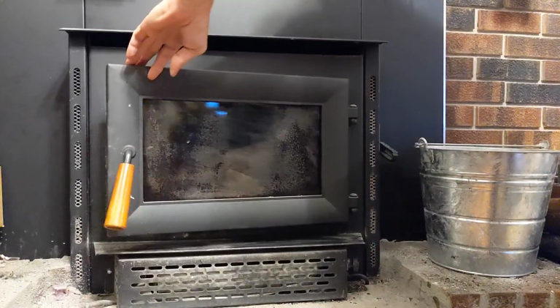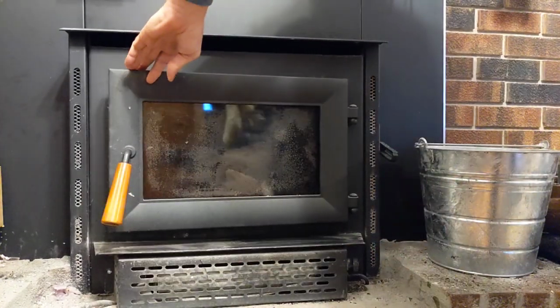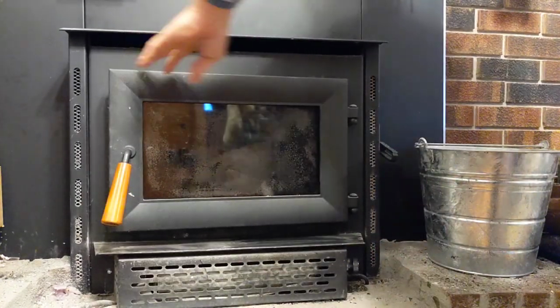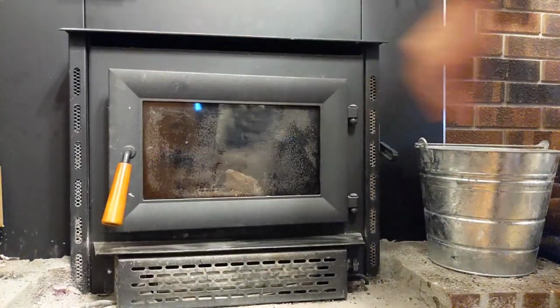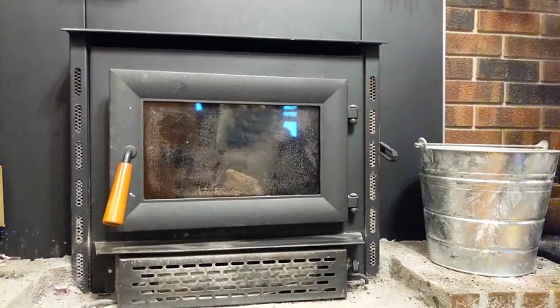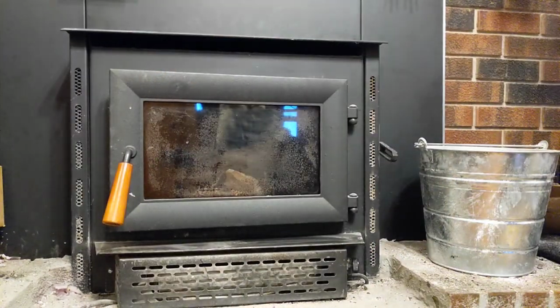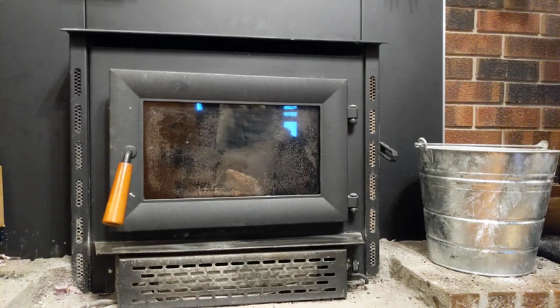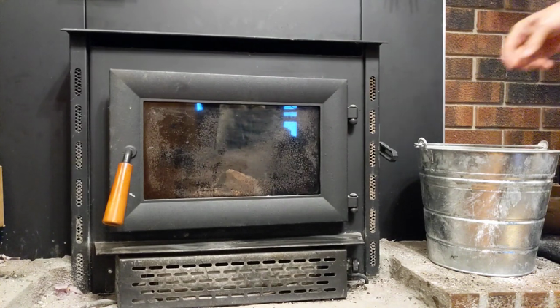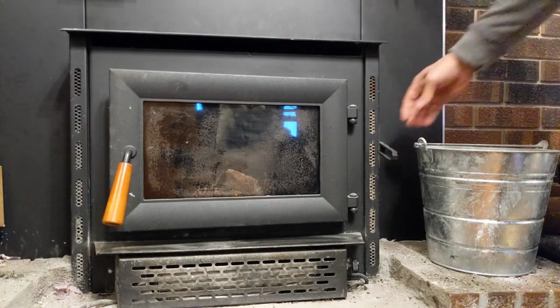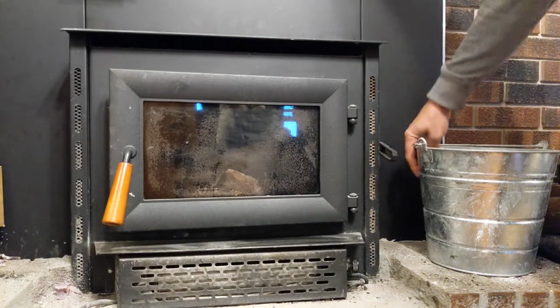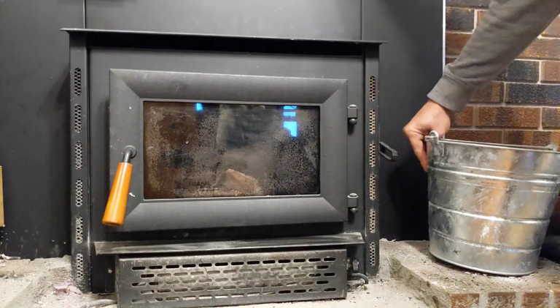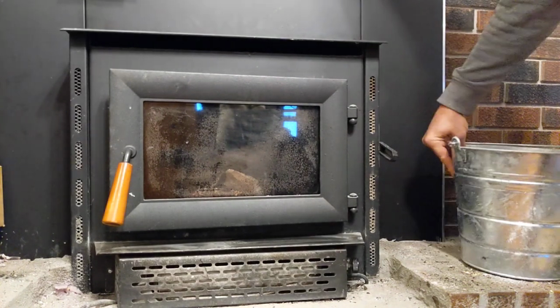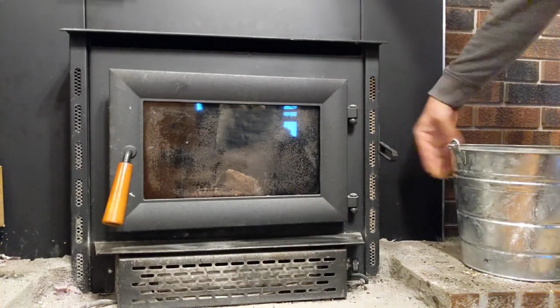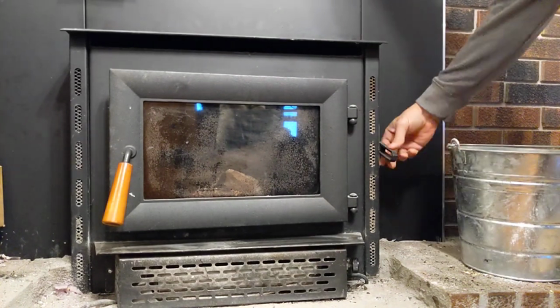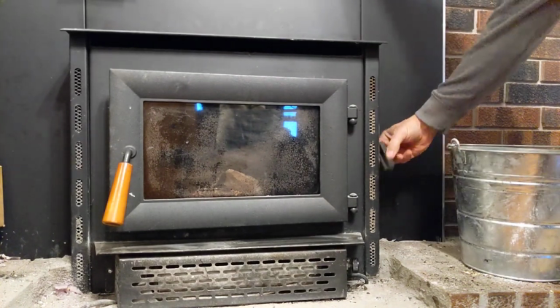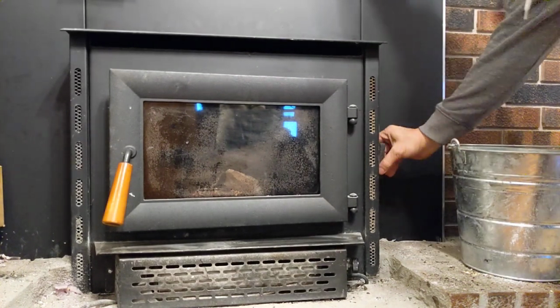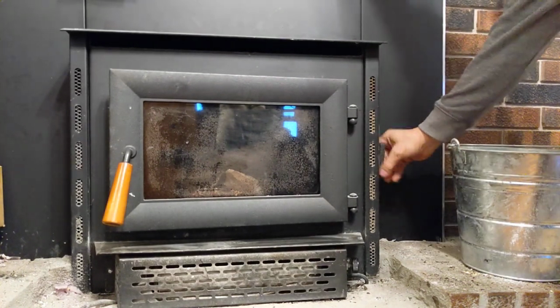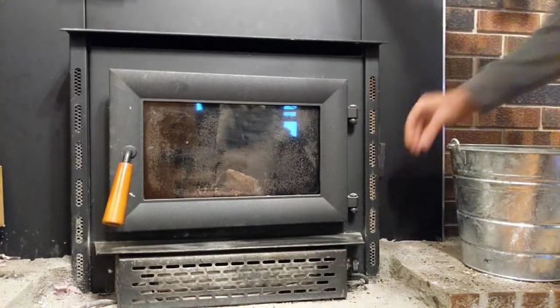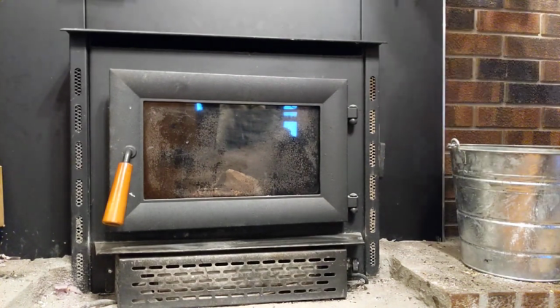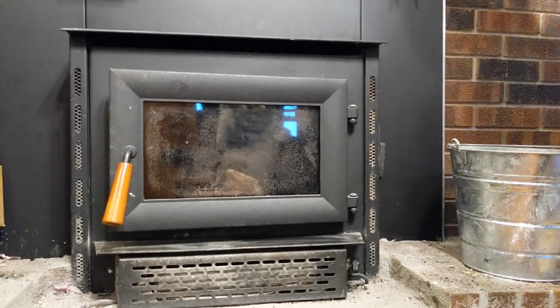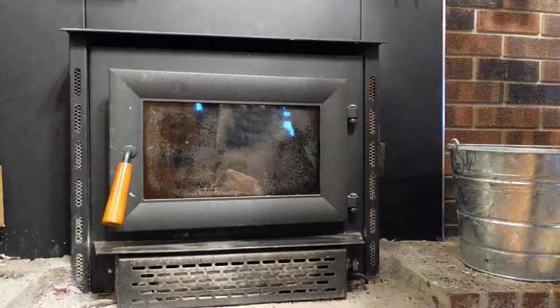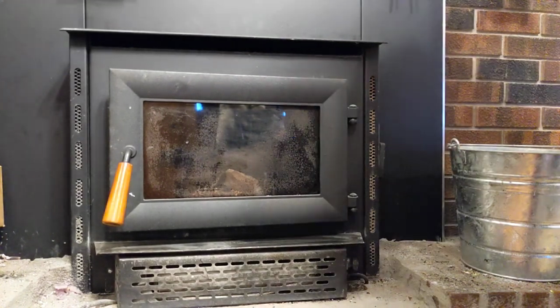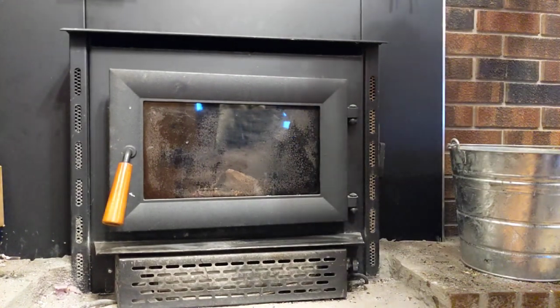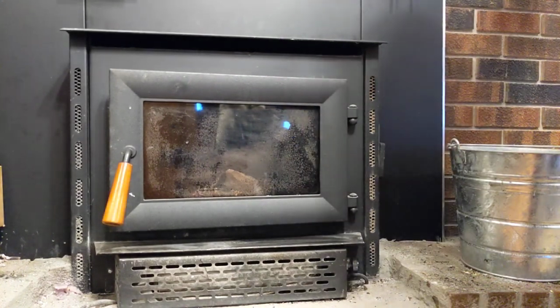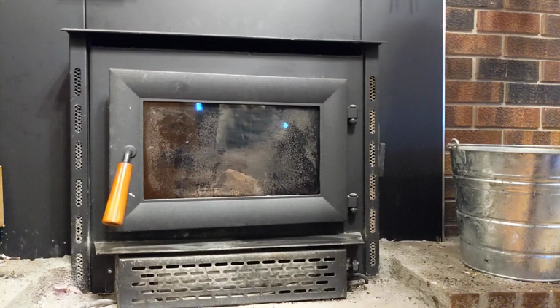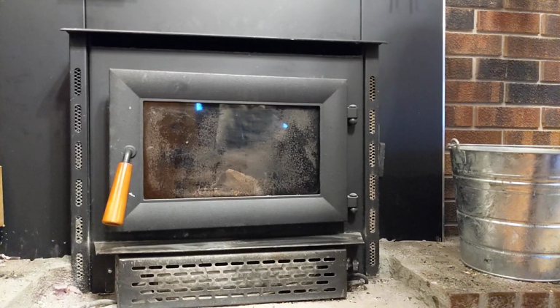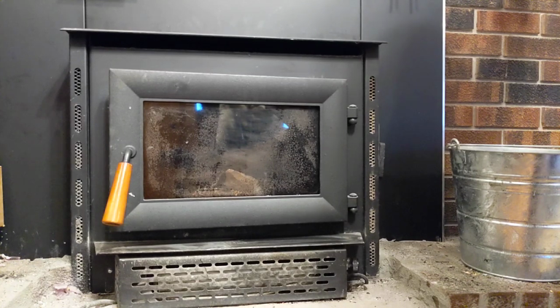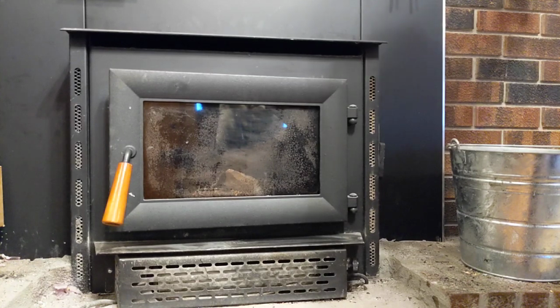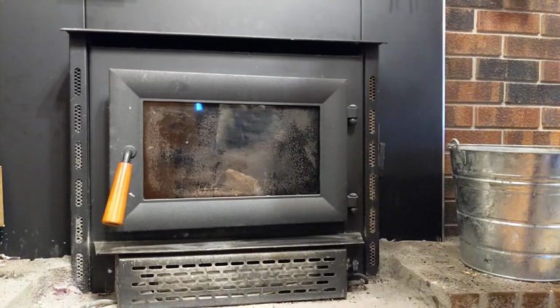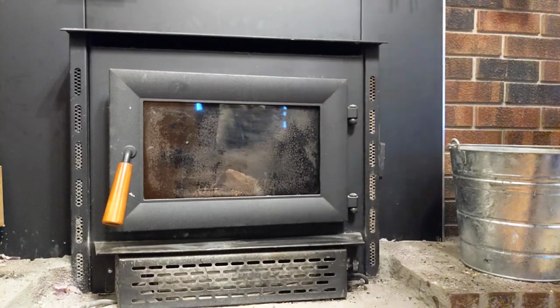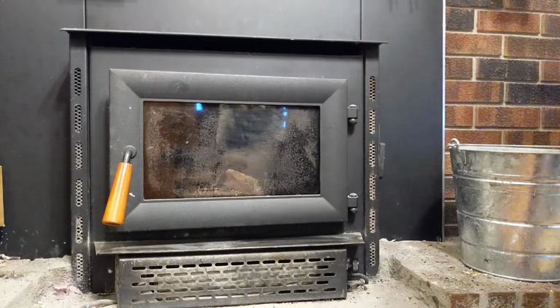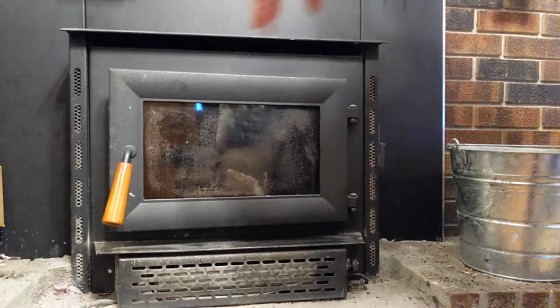When starting the fire, you want to put the lever on the side to the down position, which is called high — but what you're really doing is opening the damper.